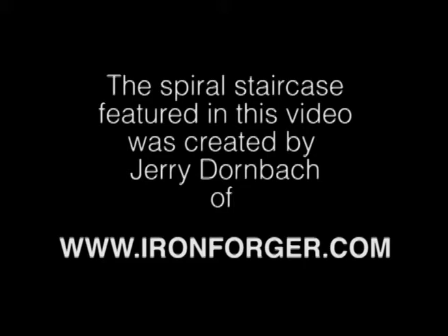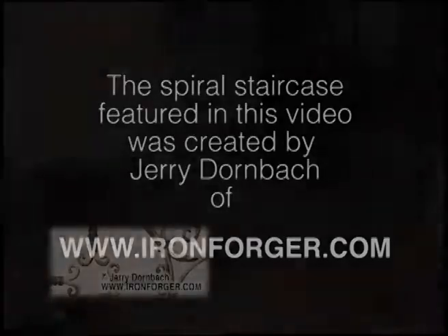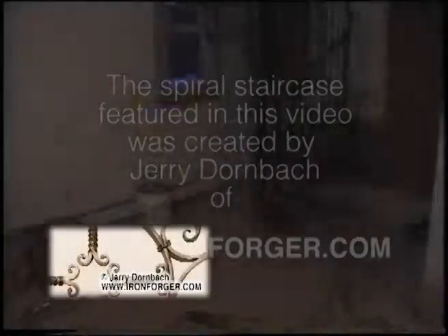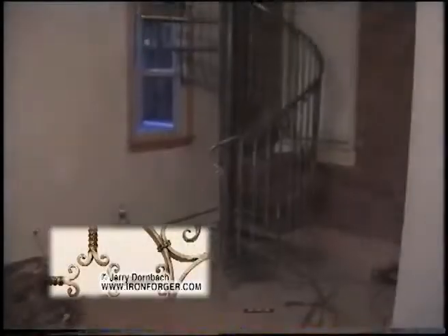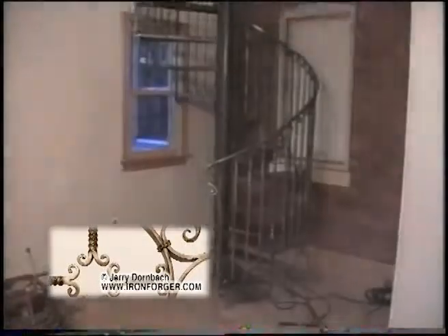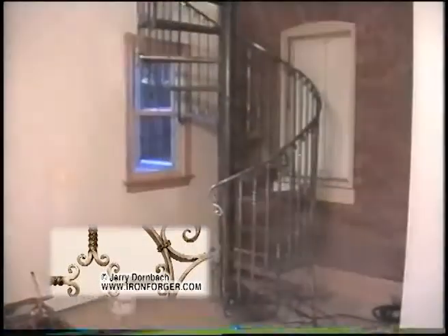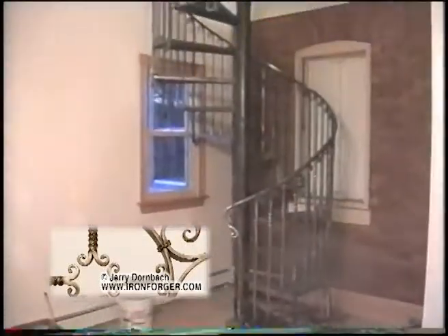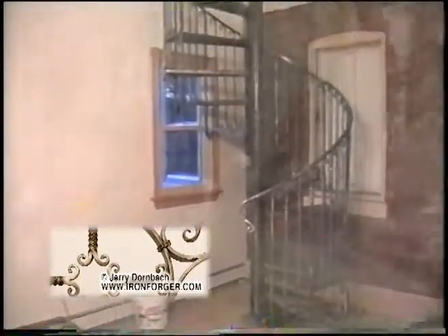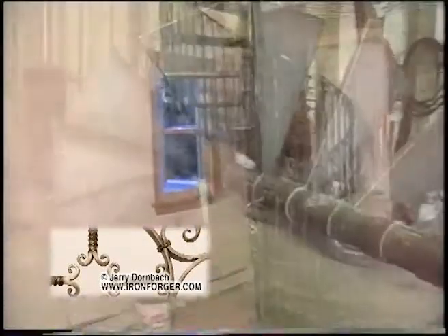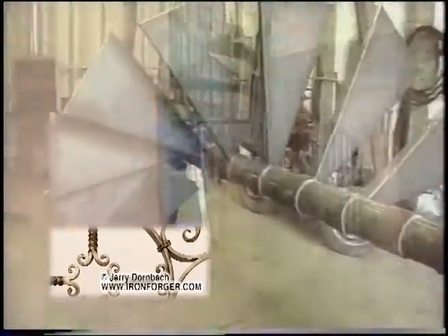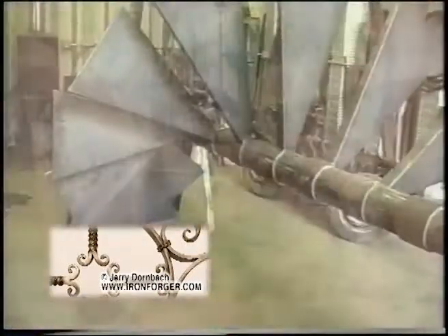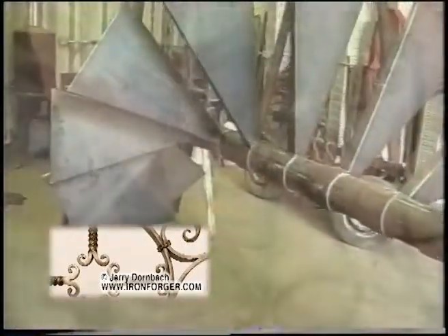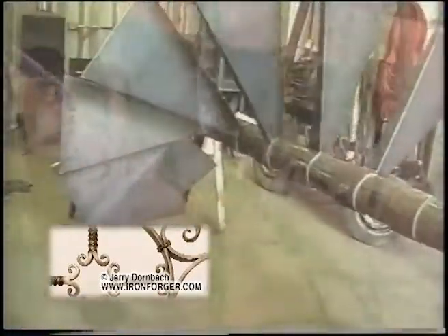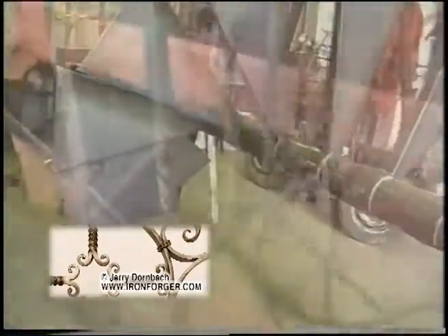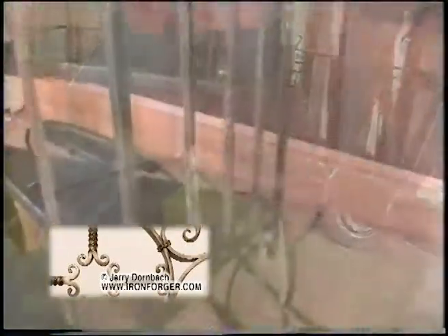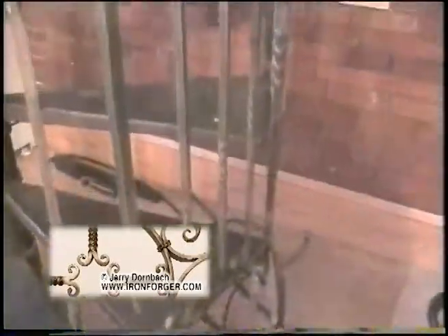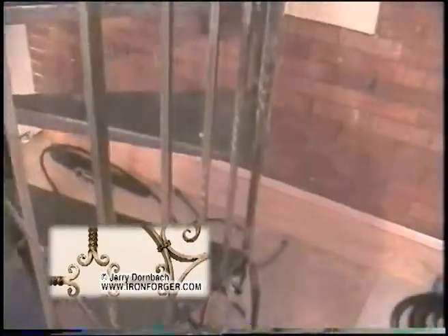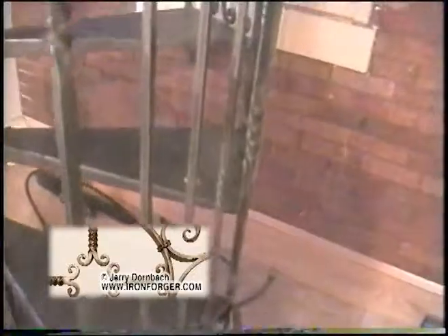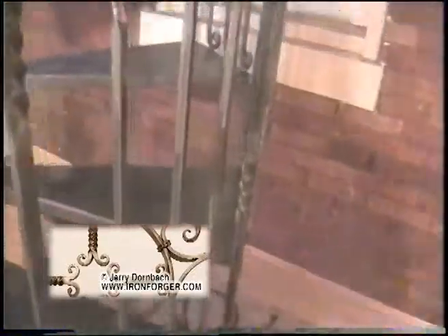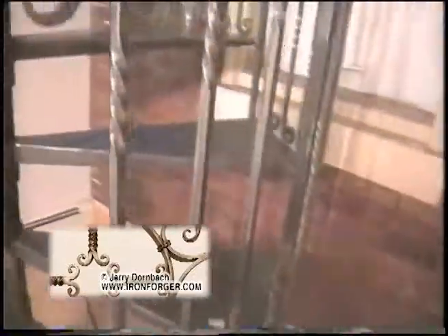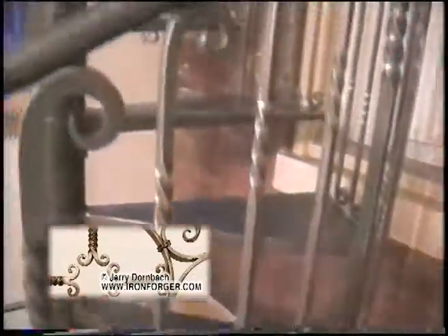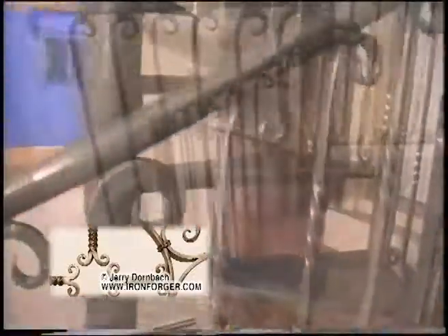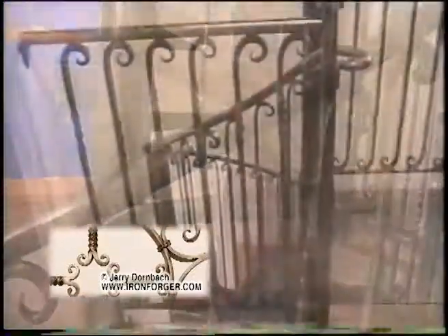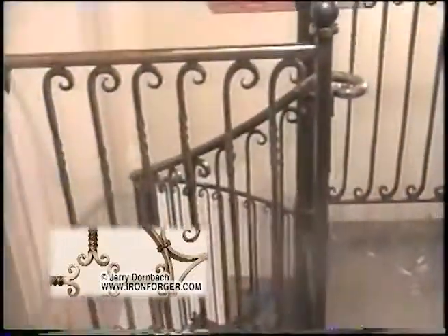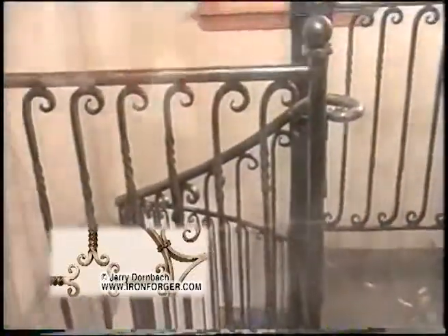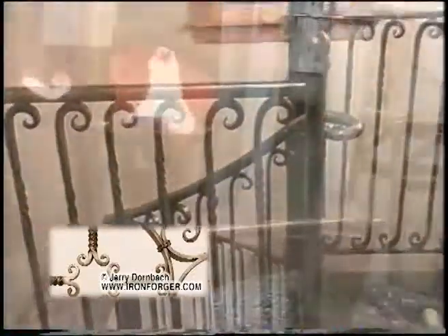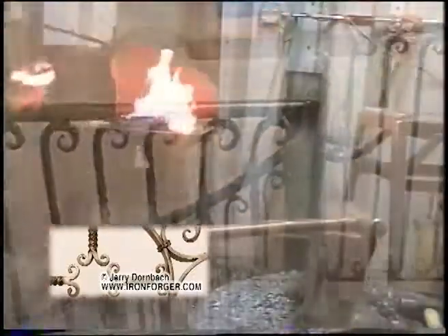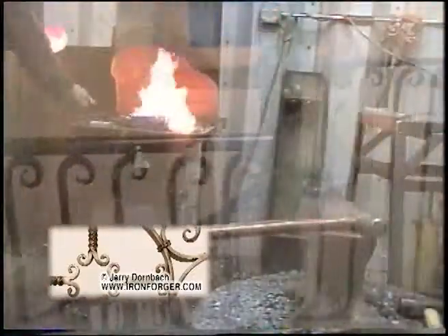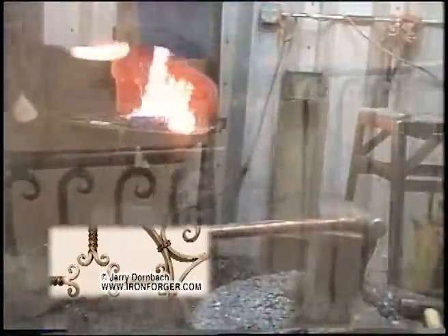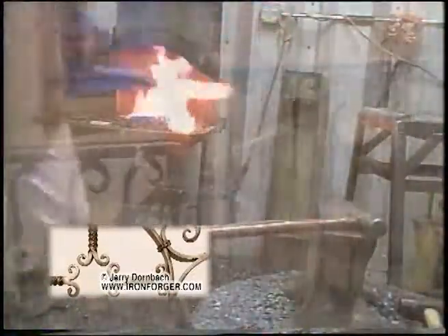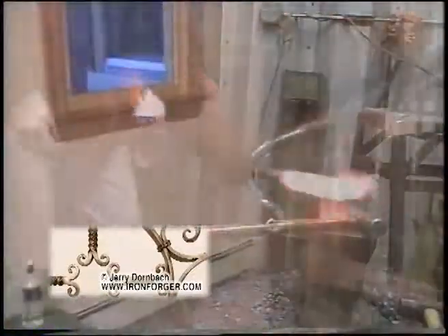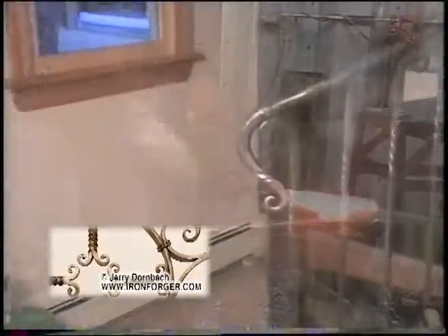This is an original custom designed spiral staircase with hand forged balusters and rail. There is no bottom tread to floor support, which makes the weight and structure fully supported by the center column.